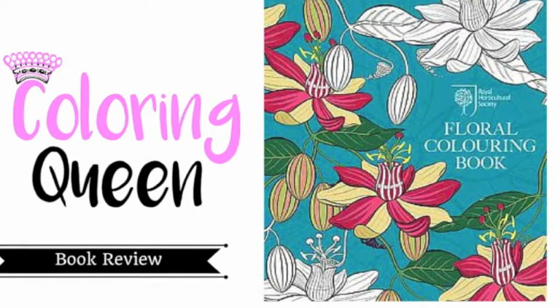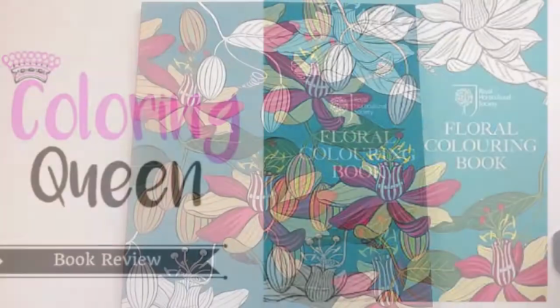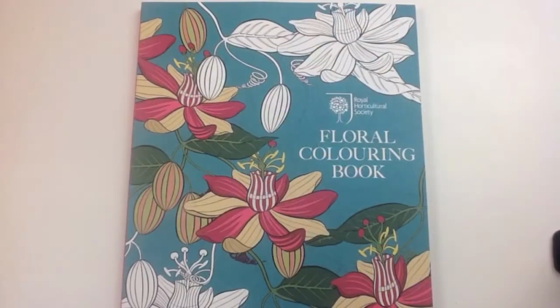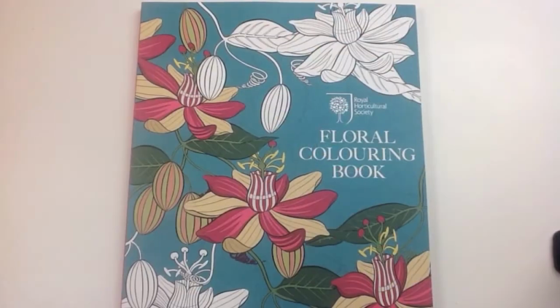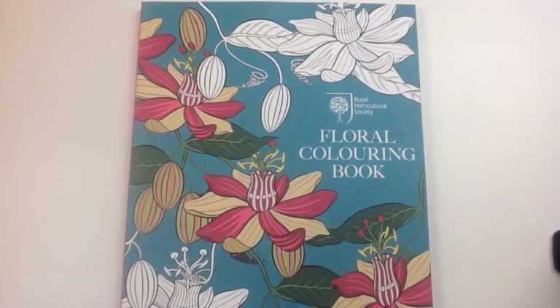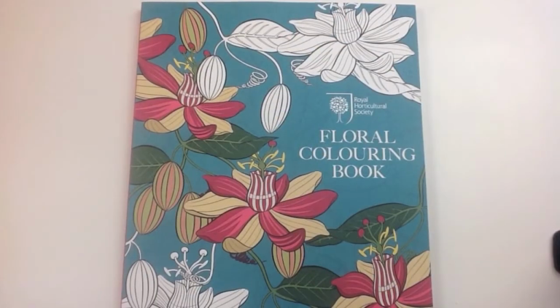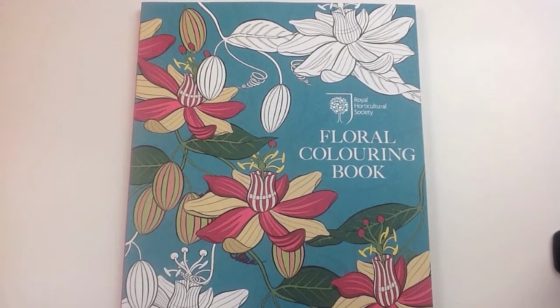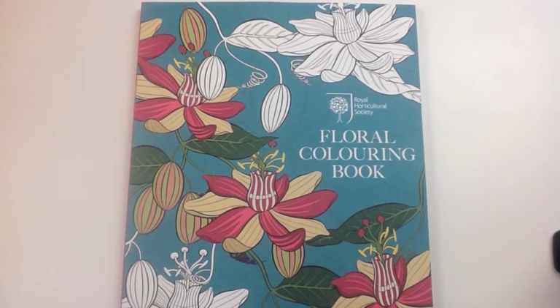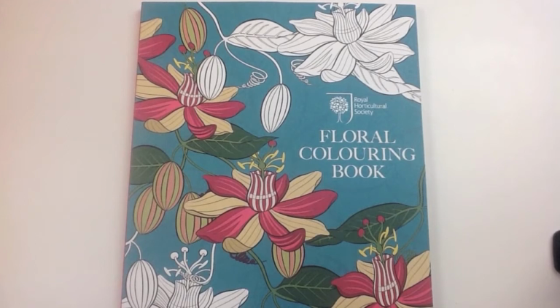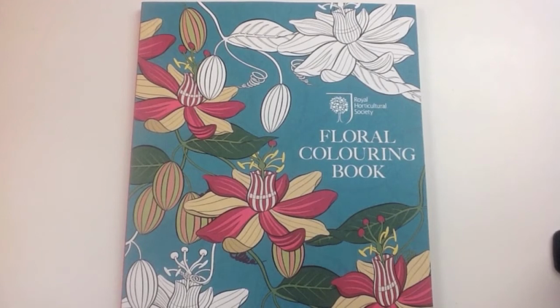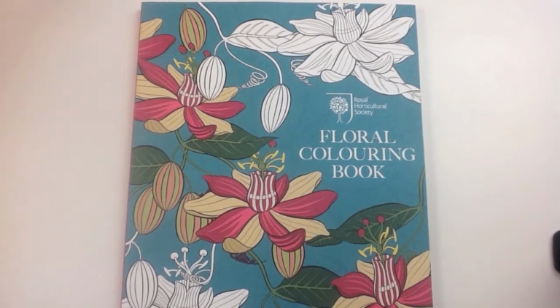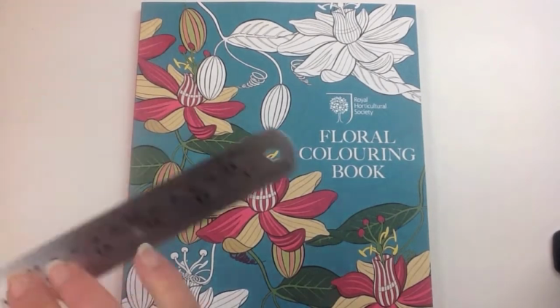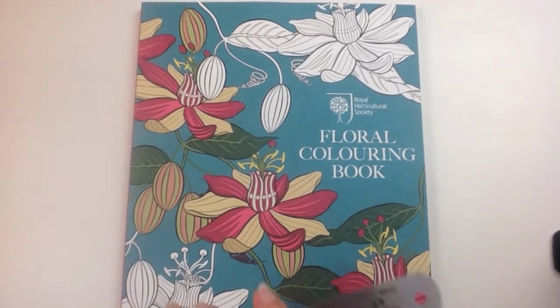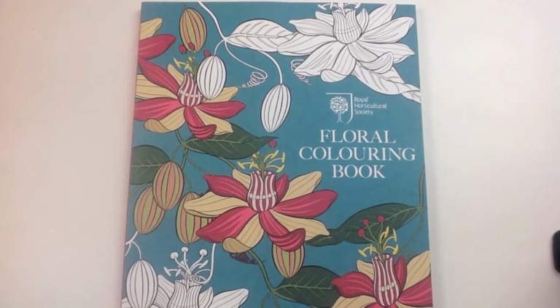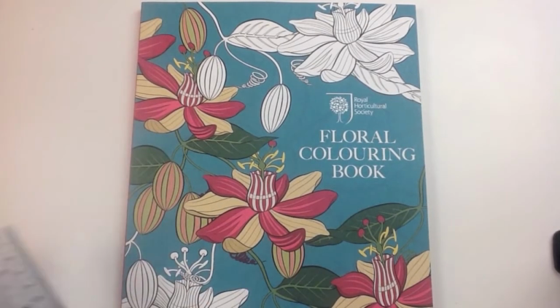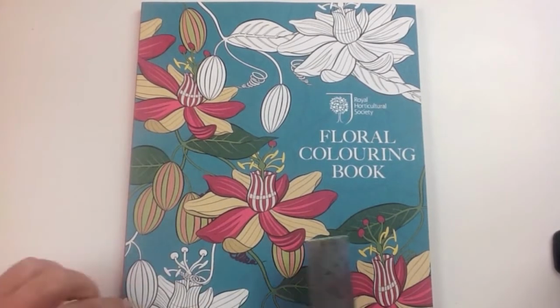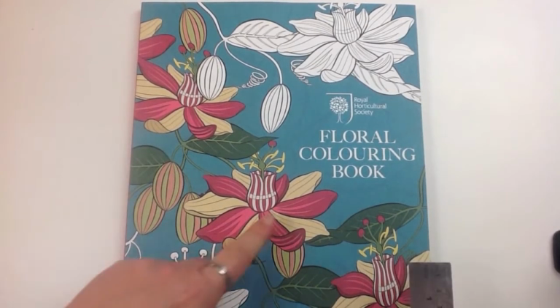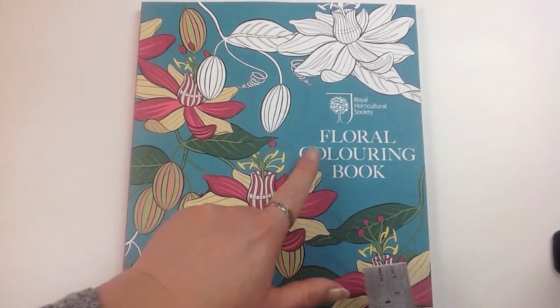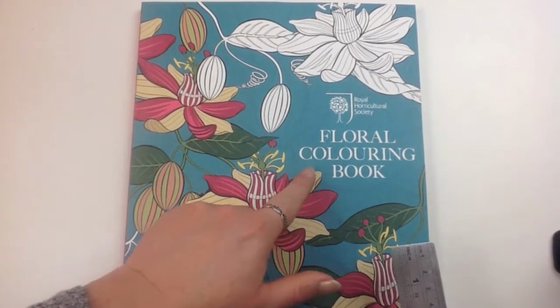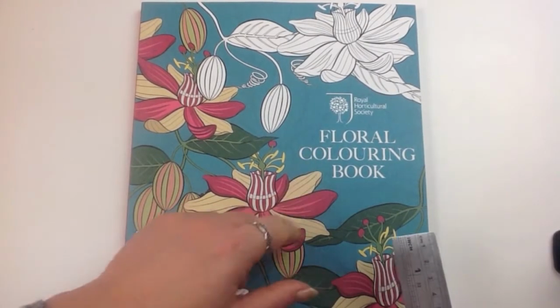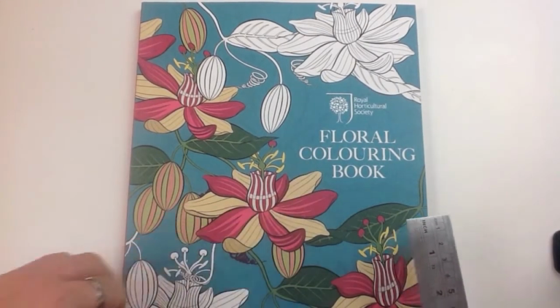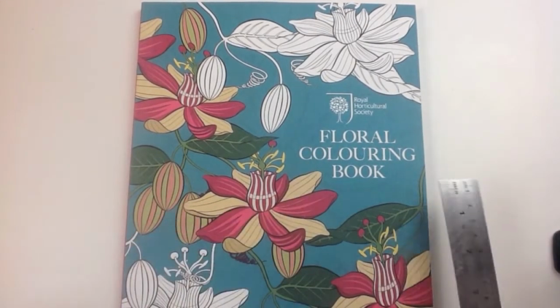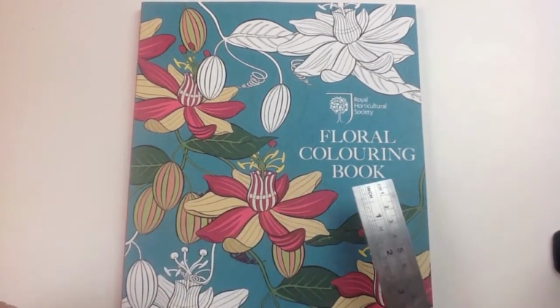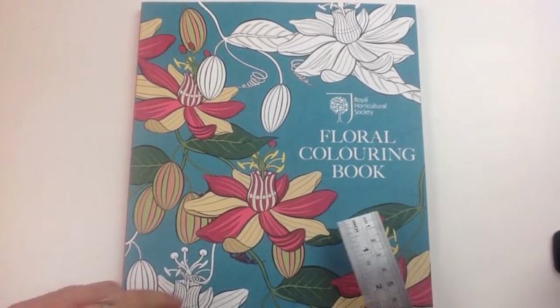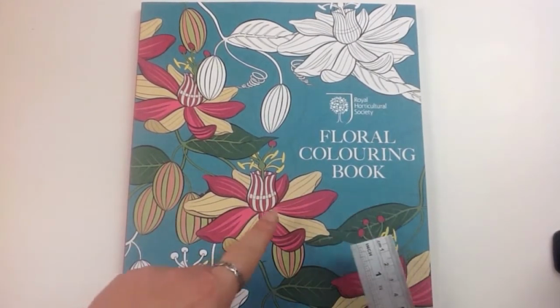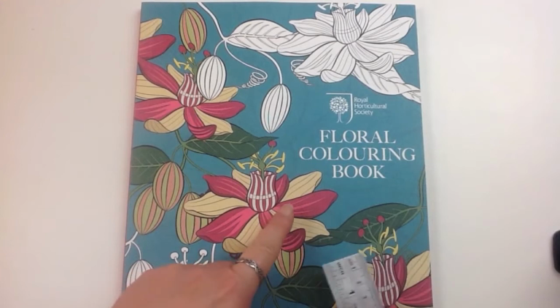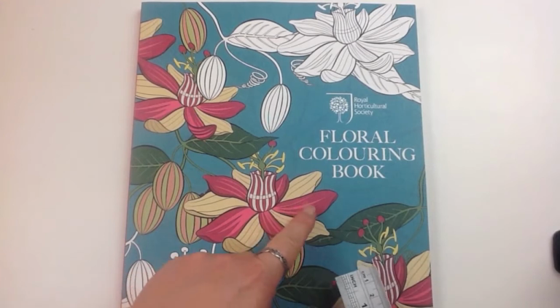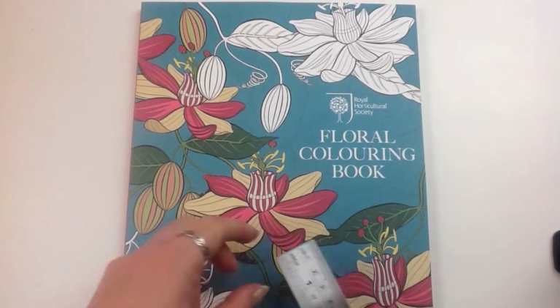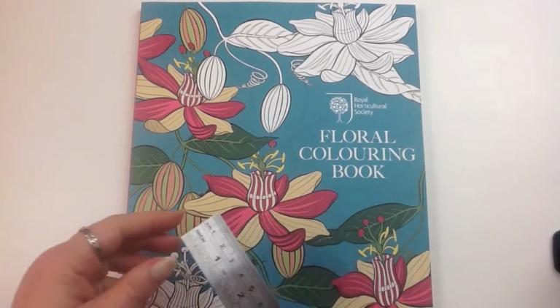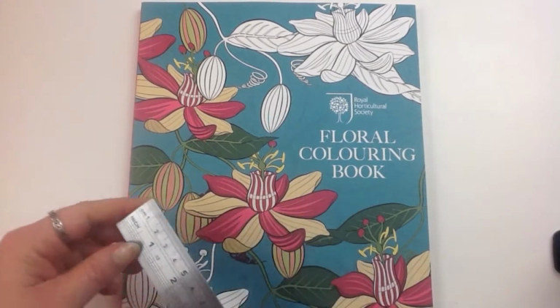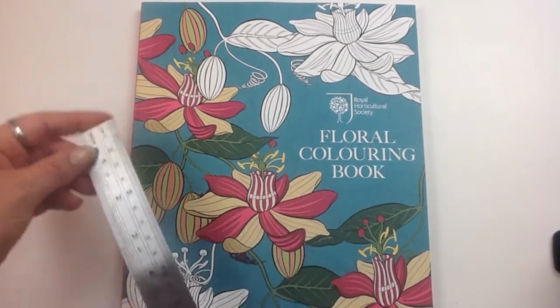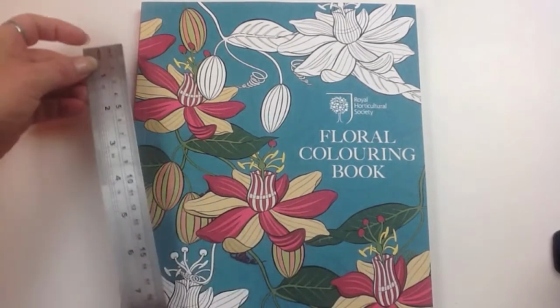Hi, it's Leigh from colouringqueen.net and today I've got a nice book for you. It's from the Royal Horticultural Society and it's their floral colouring book.